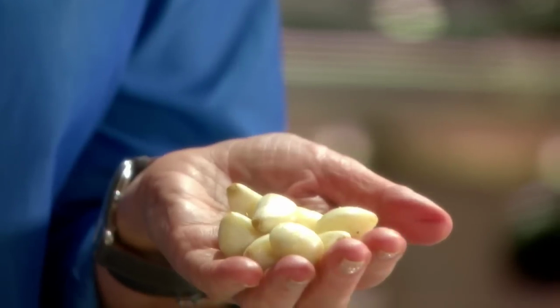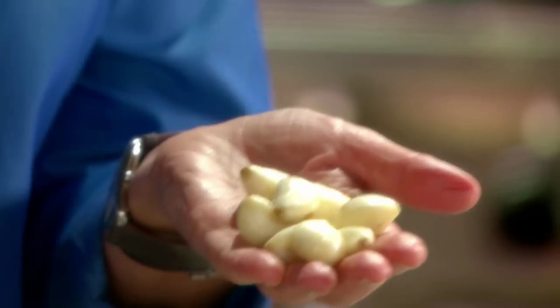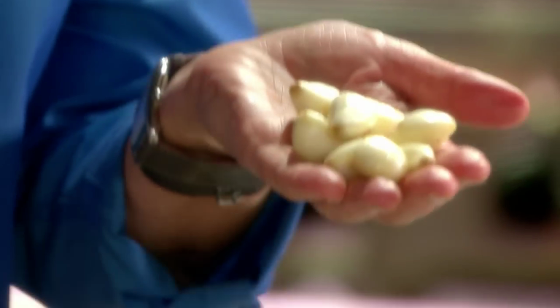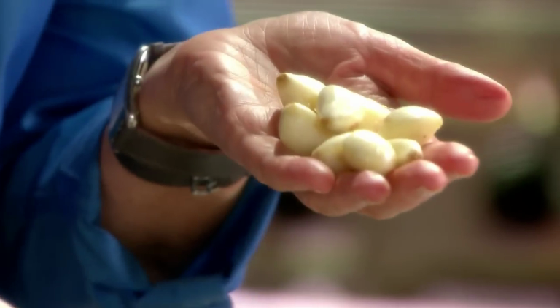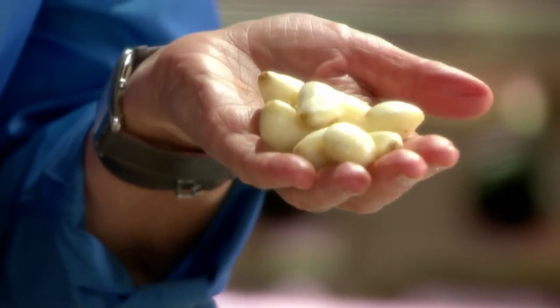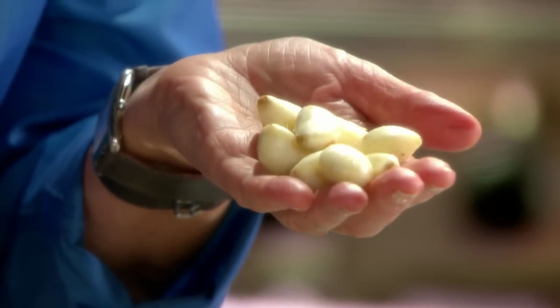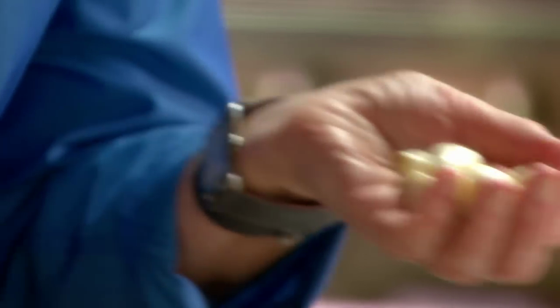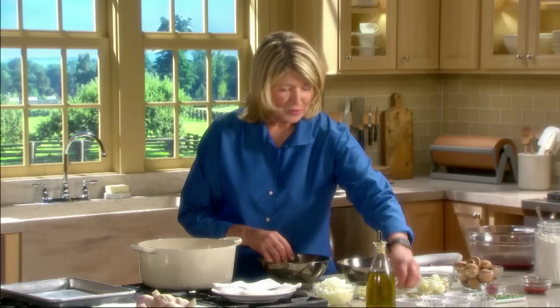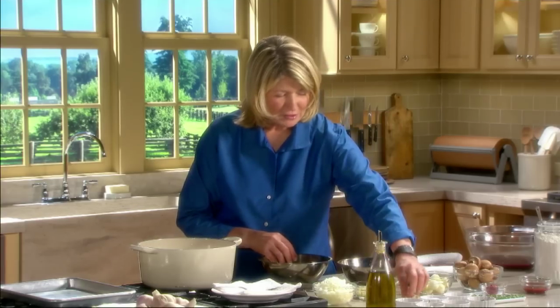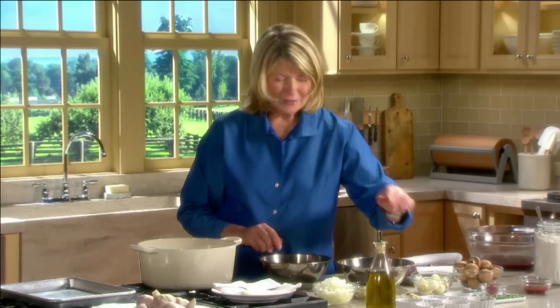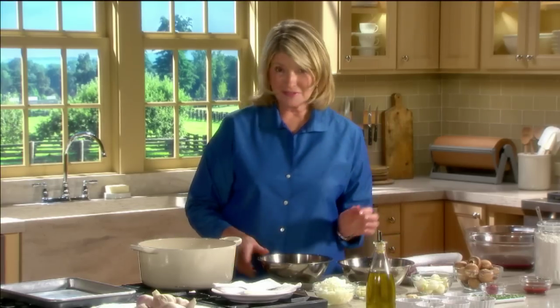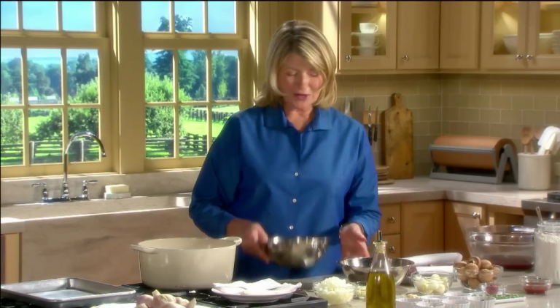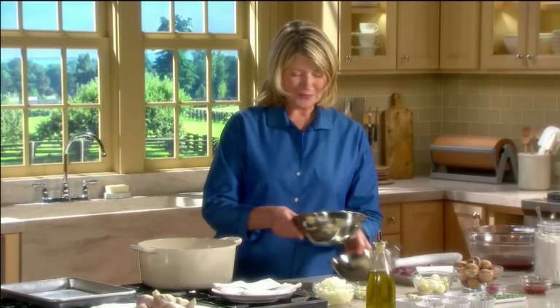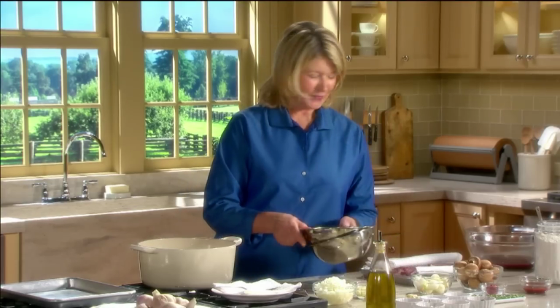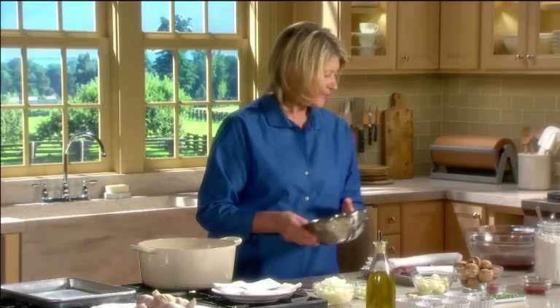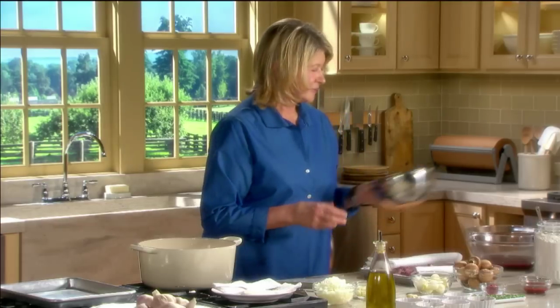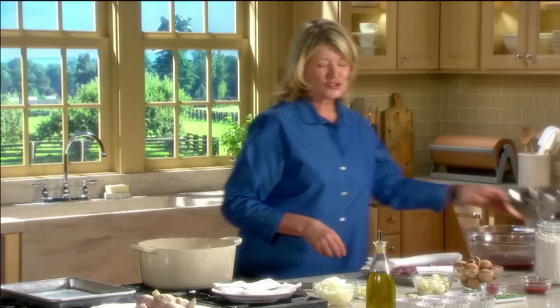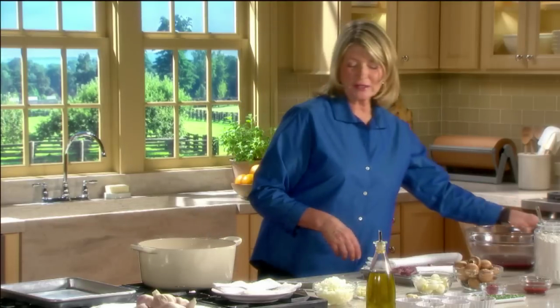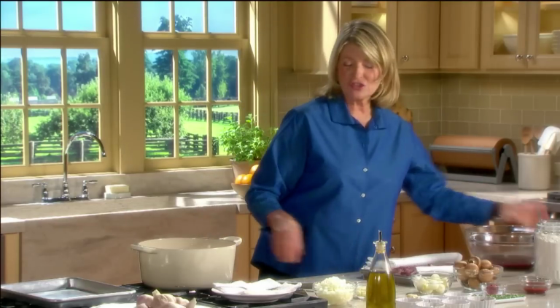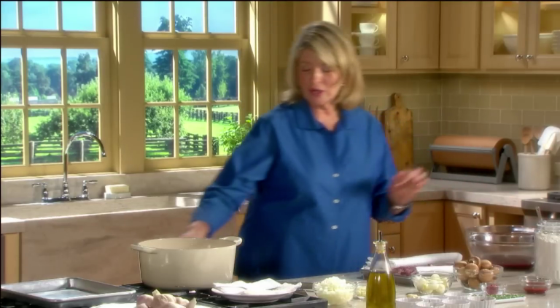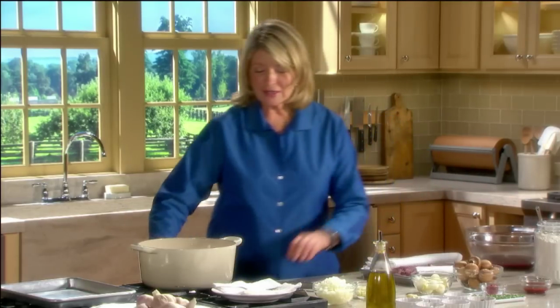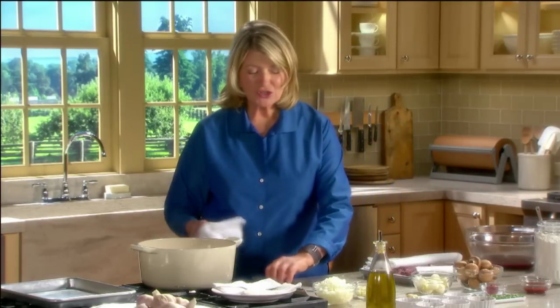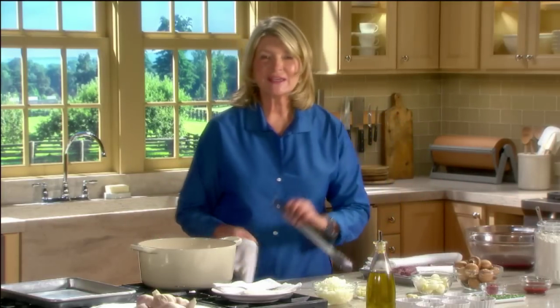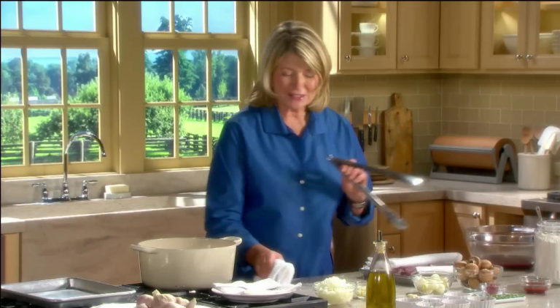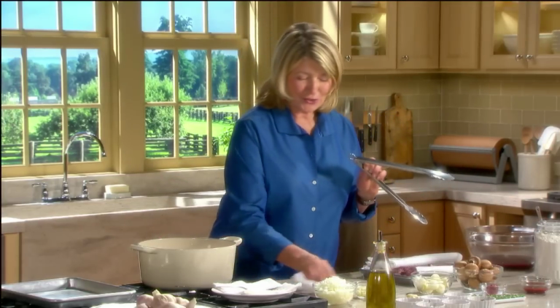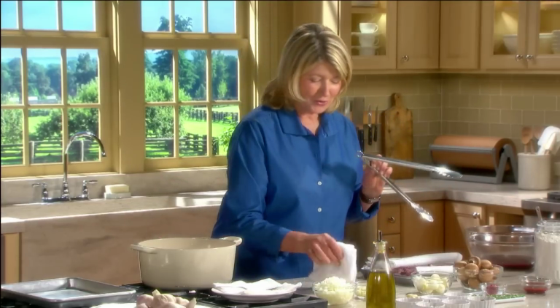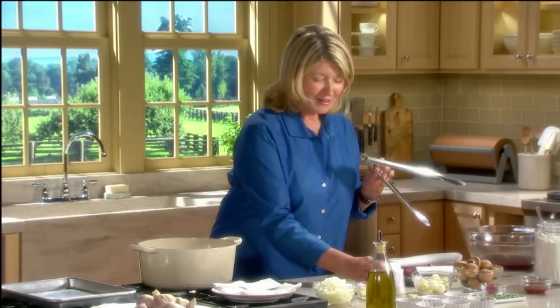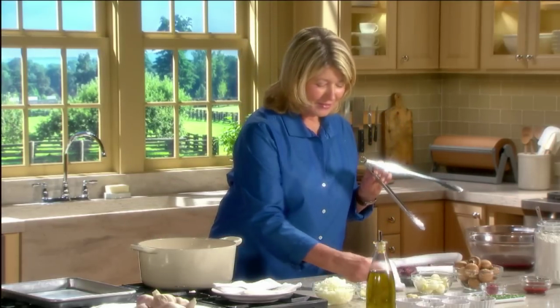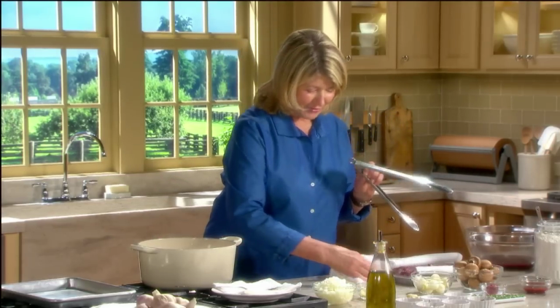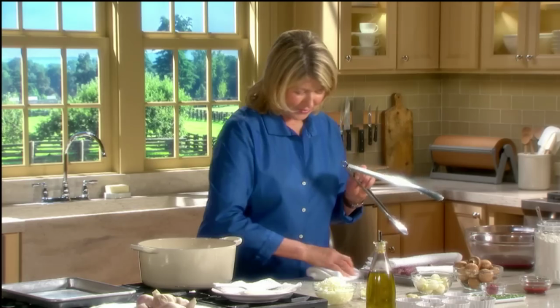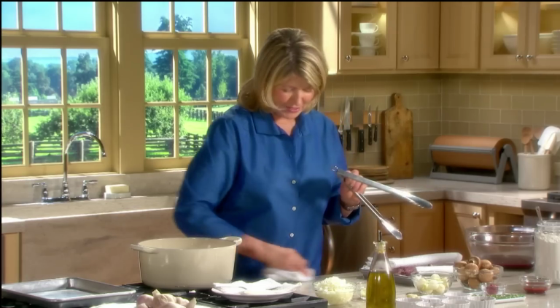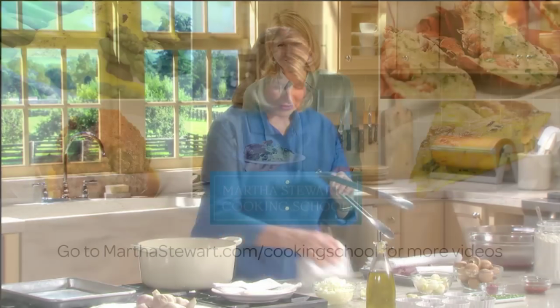So here we have all our garlic nicely peeled. Fun, right? Try it, give it to your kids to do. They will love this method.